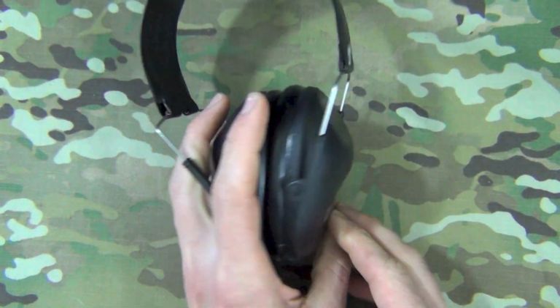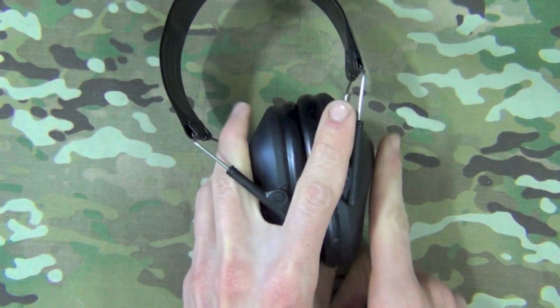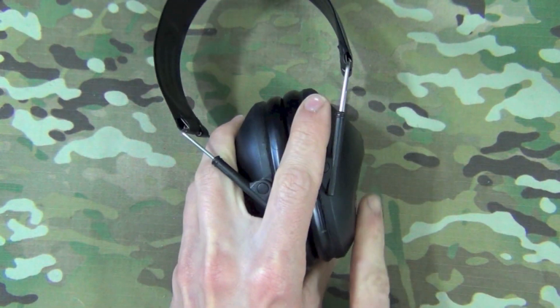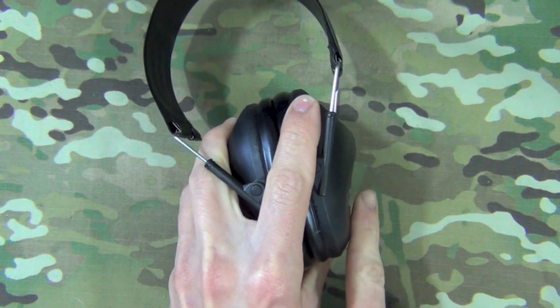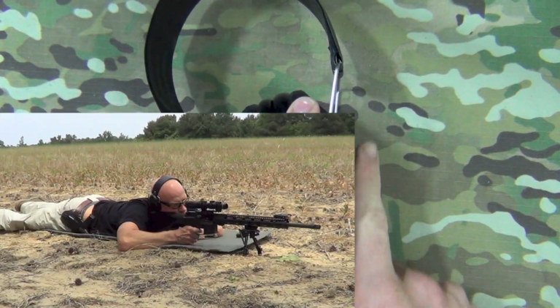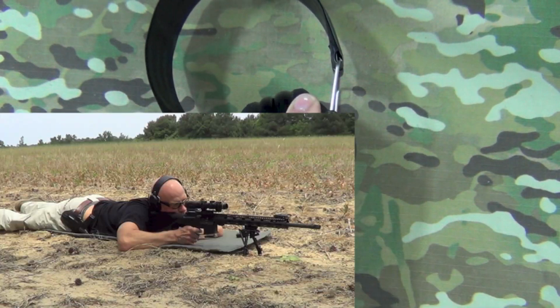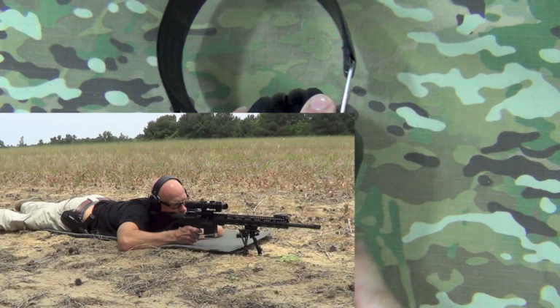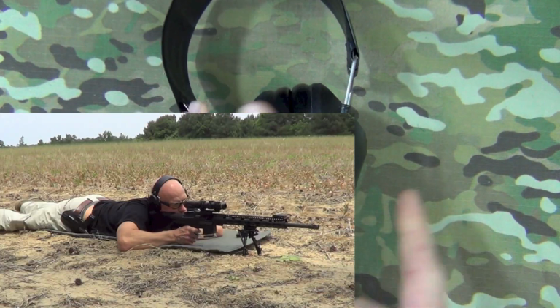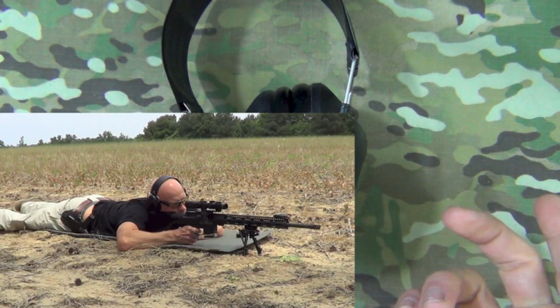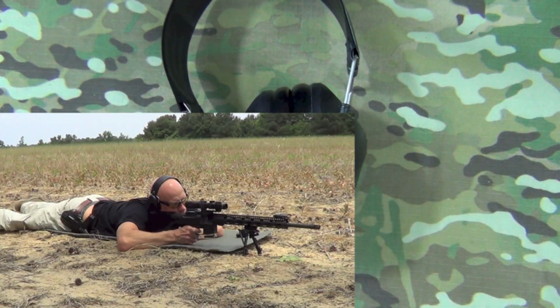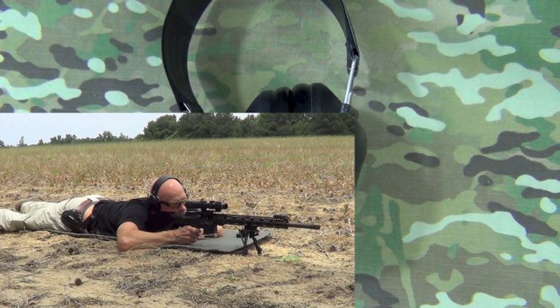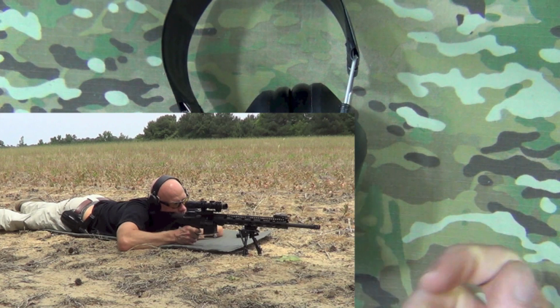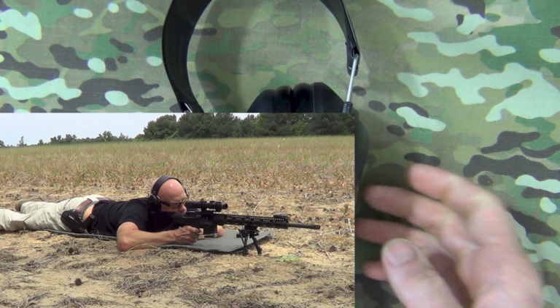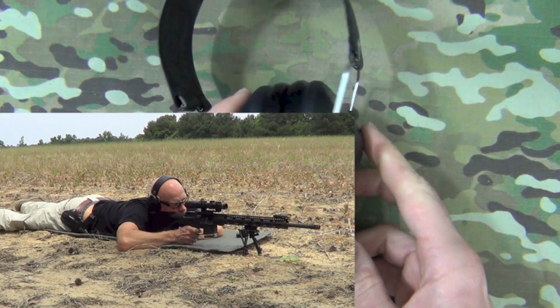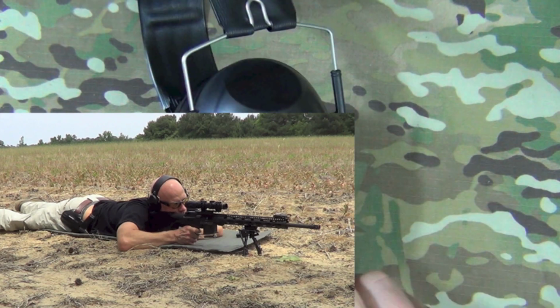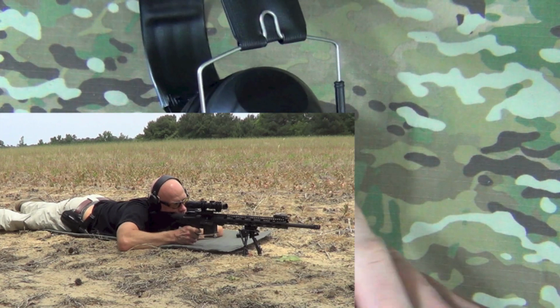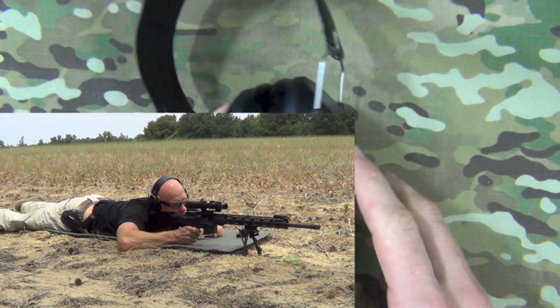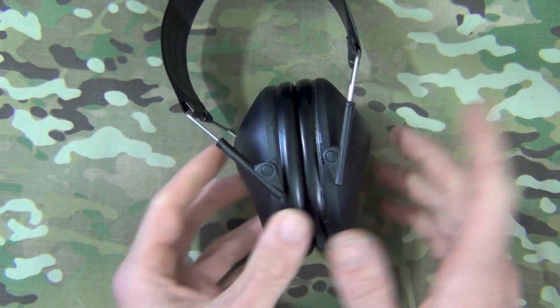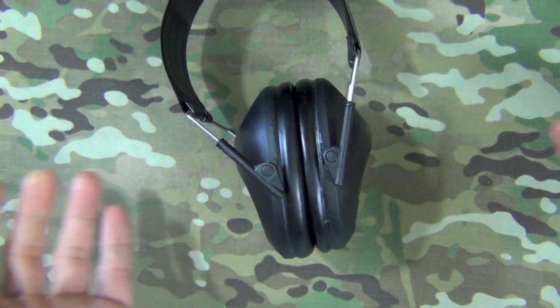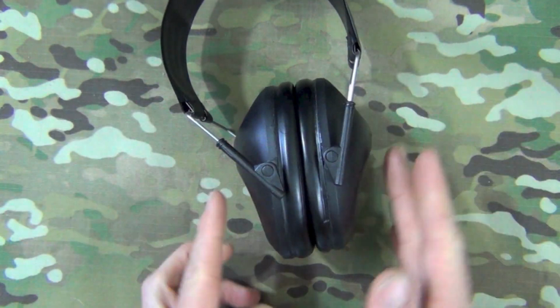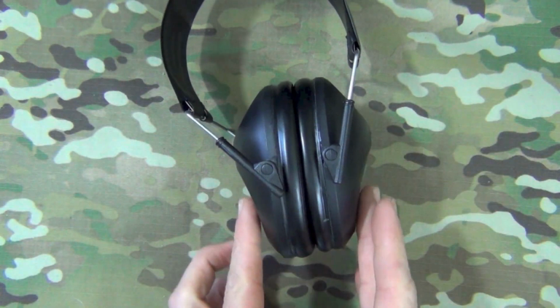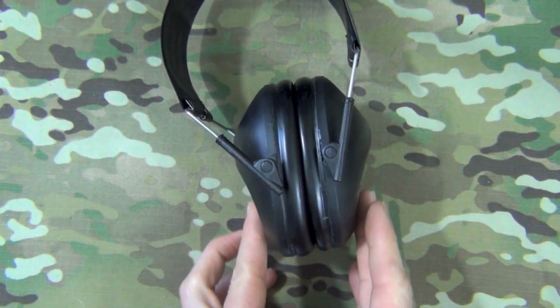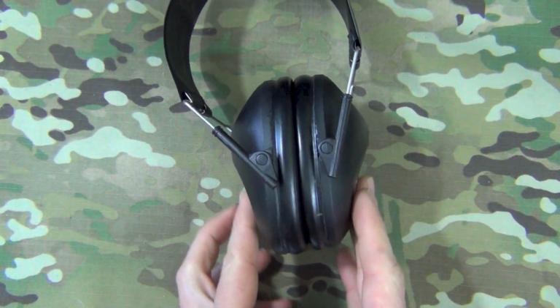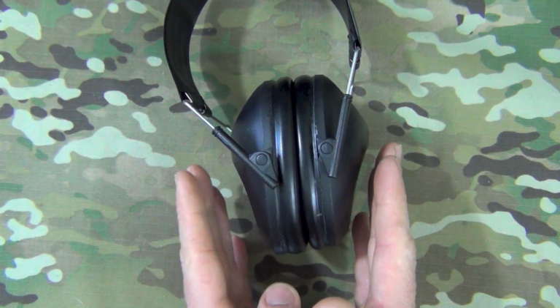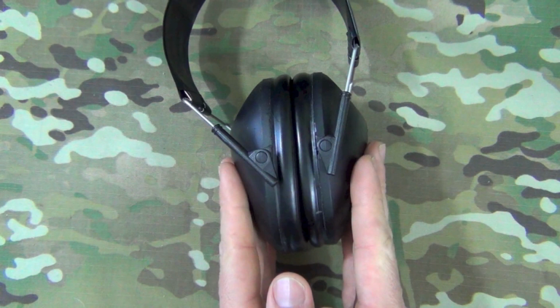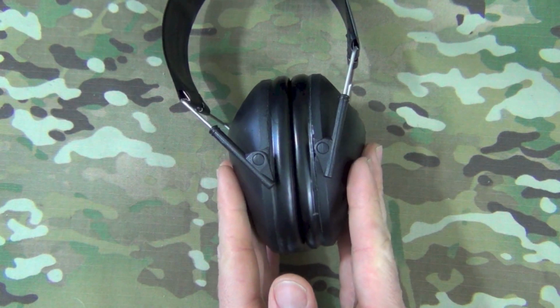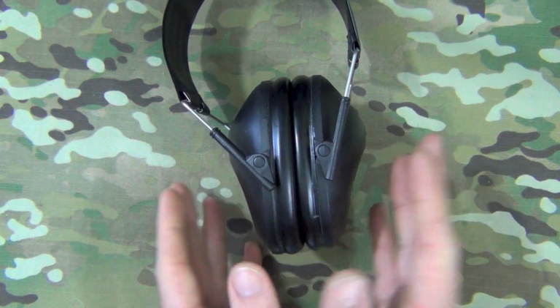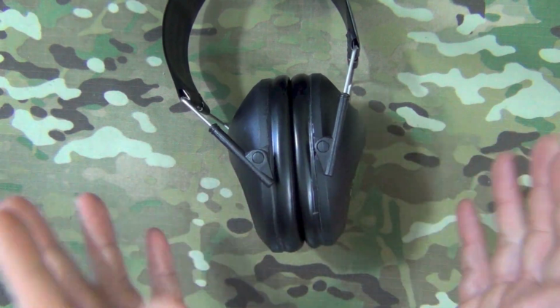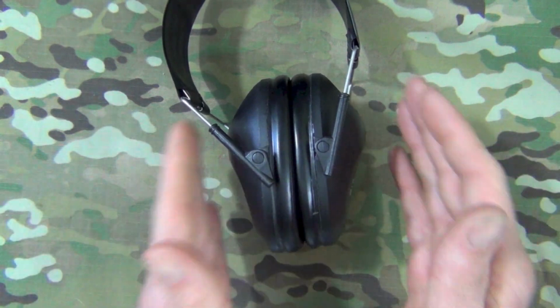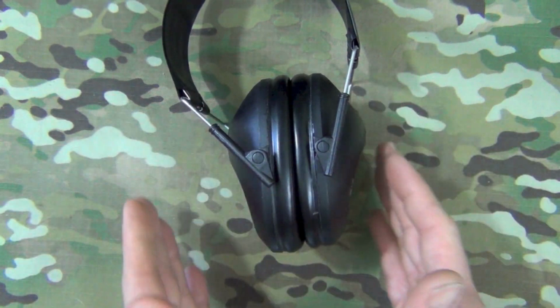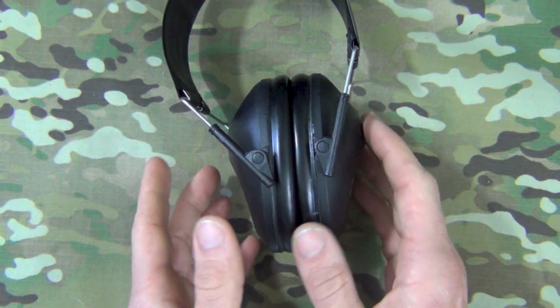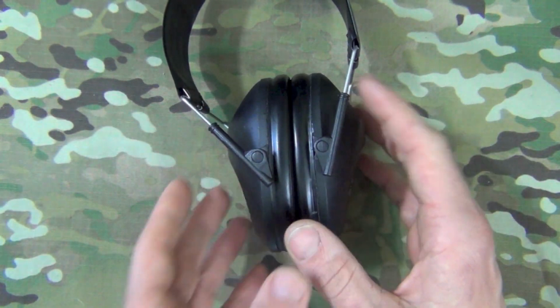They also have tapered cups, so when you're shooting something with a stock like a rifle or a shotgun — hence the name Shotgunner — it's not going to interfere with the cheek weld. That's a problem with a lot of ear protection out there, so these do avoid that.